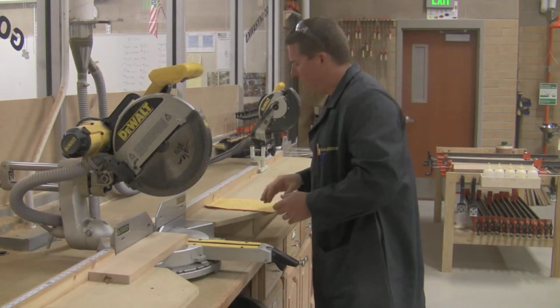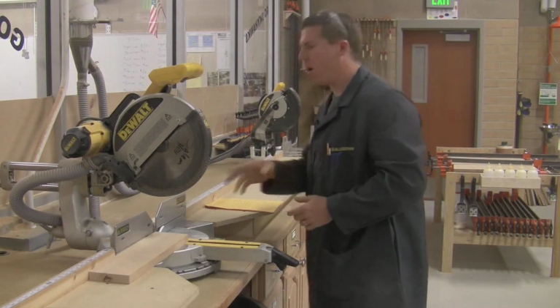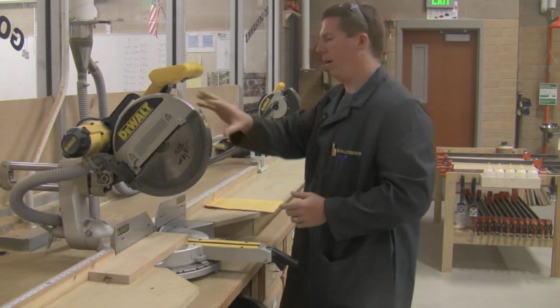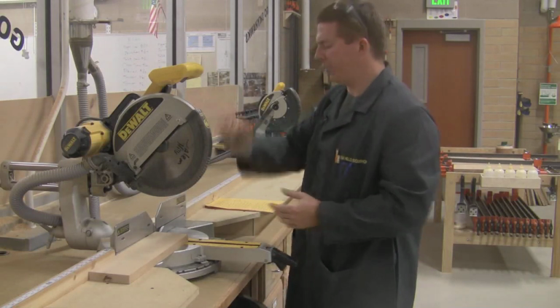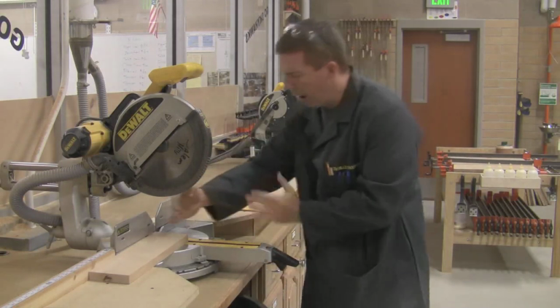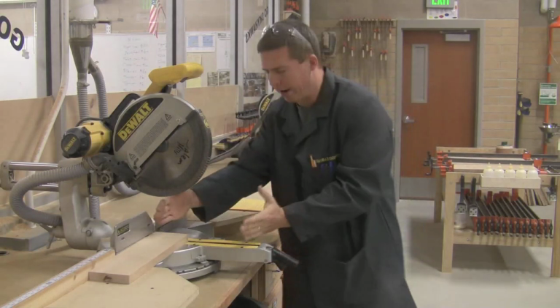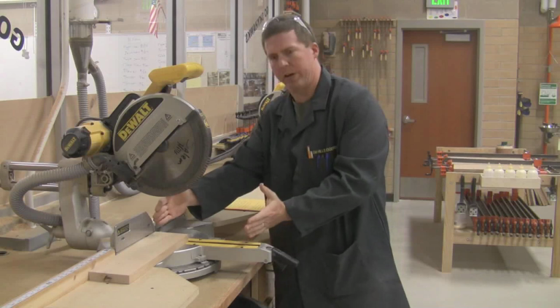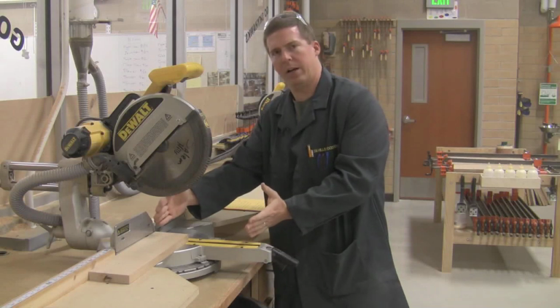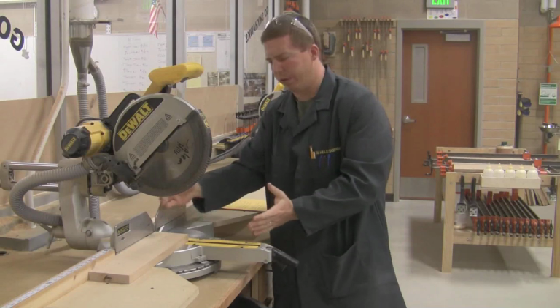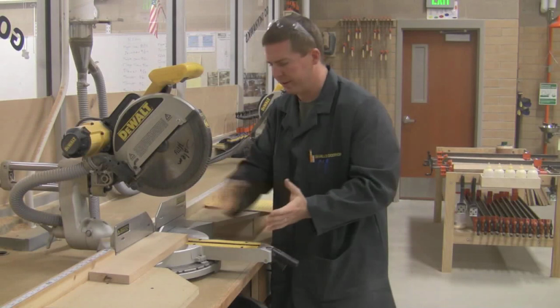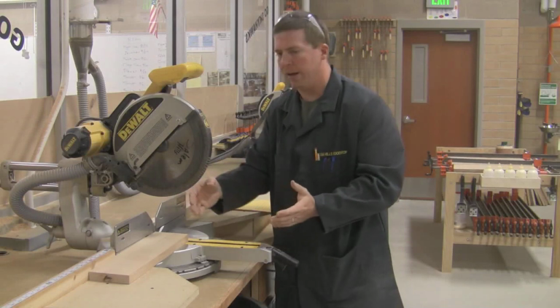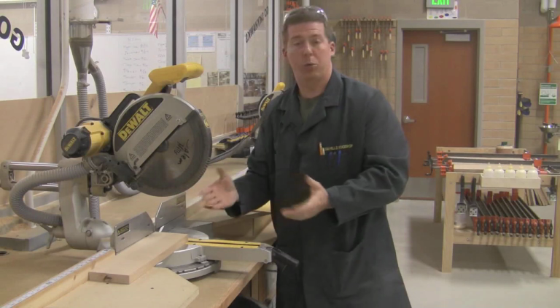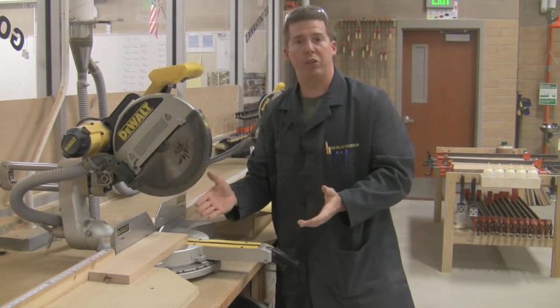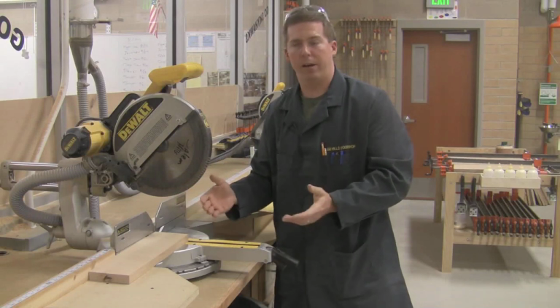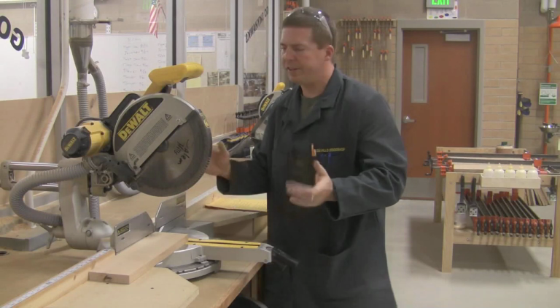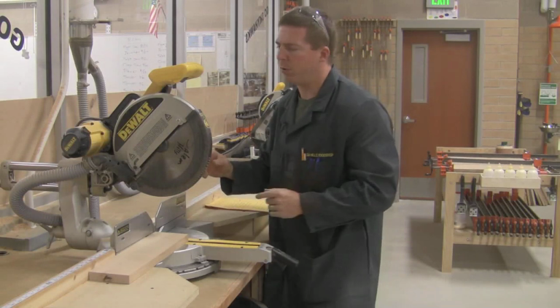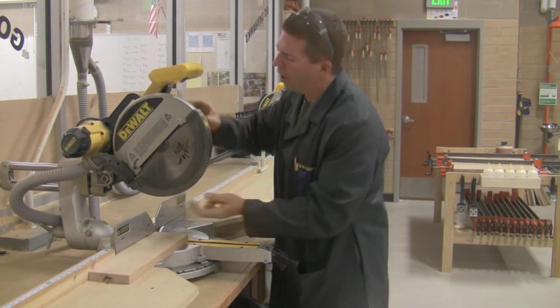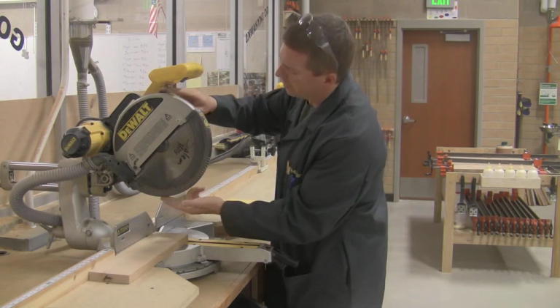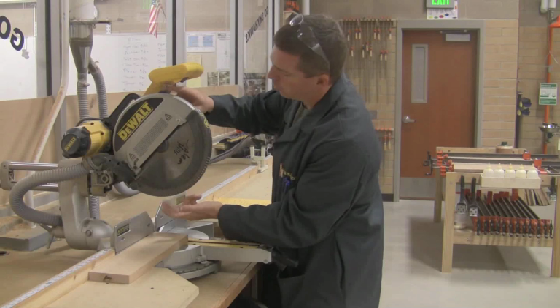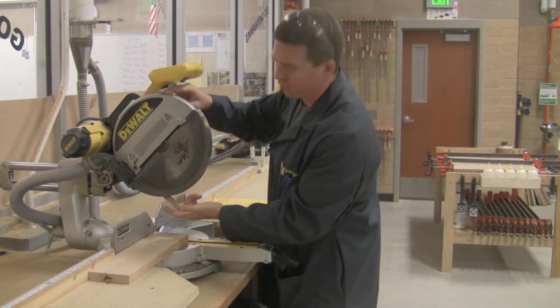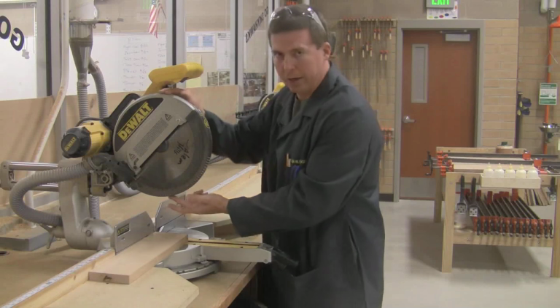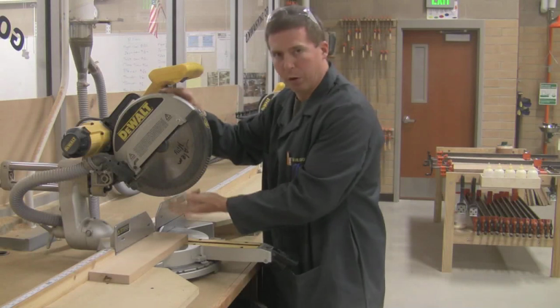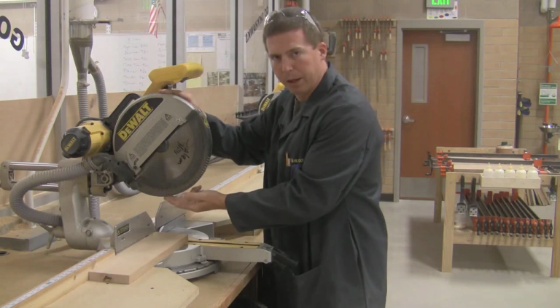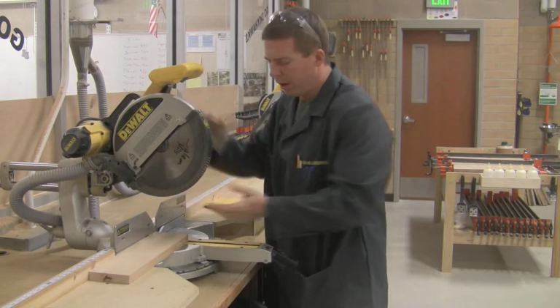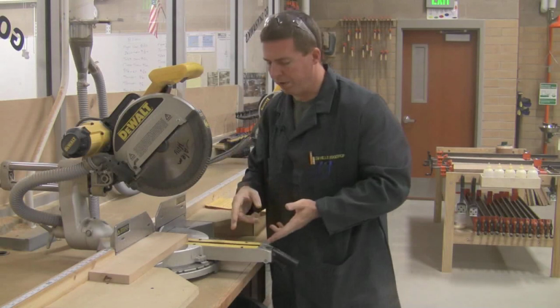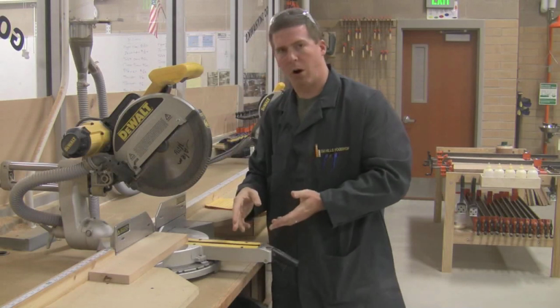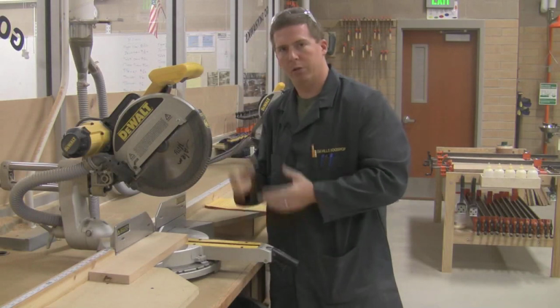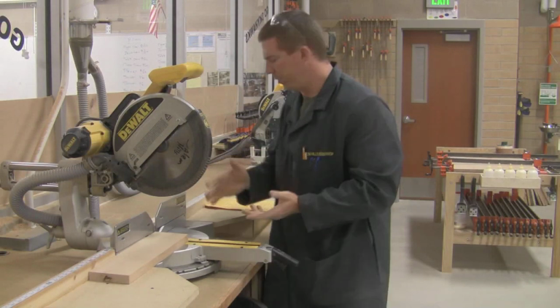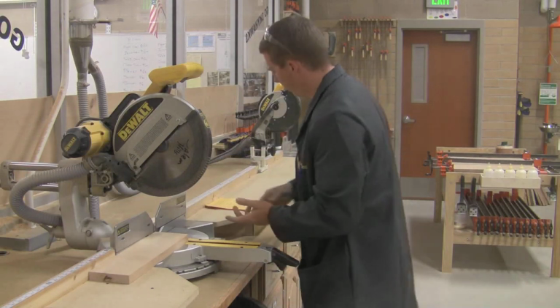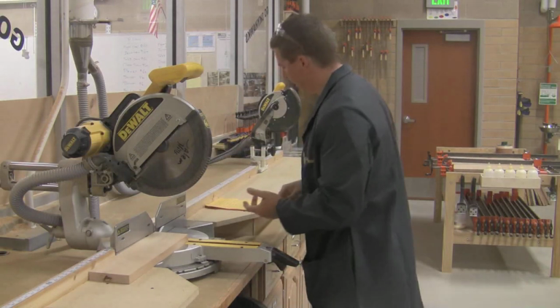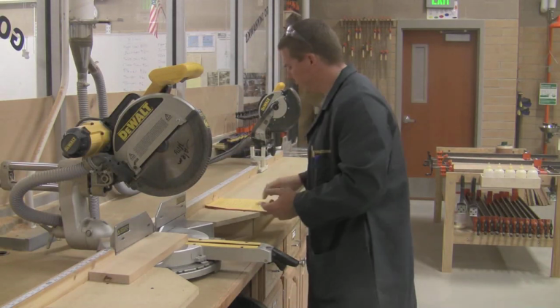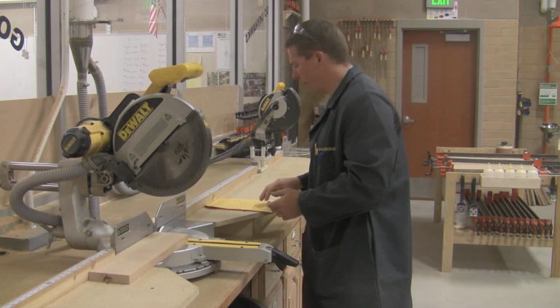The draw of this saw — how wide a board it can cut with the slide — is 12 inches wide. That's easy to remember because this is a 12-inch blade: 12-inch blade, 12-inch draw. So 12 and 12.